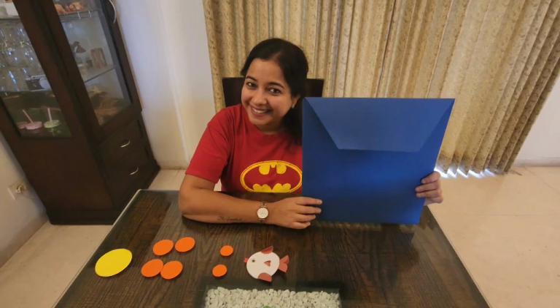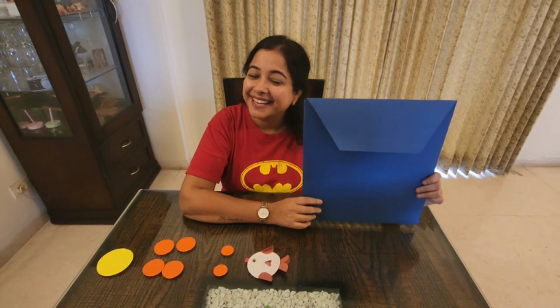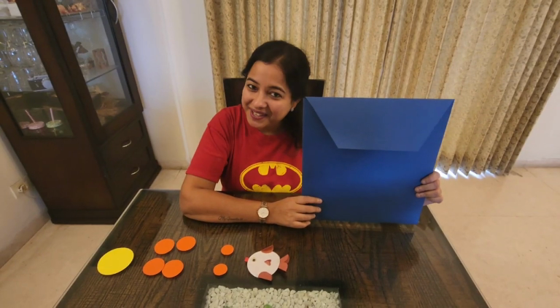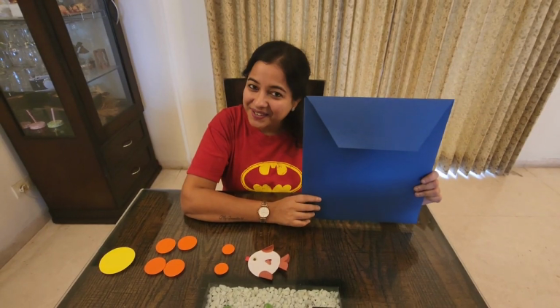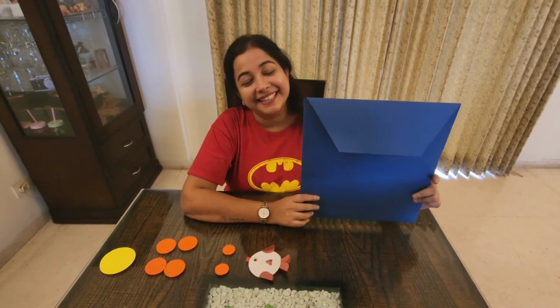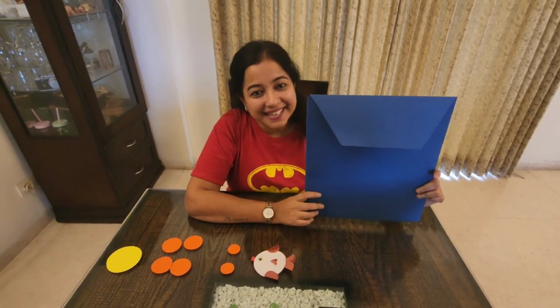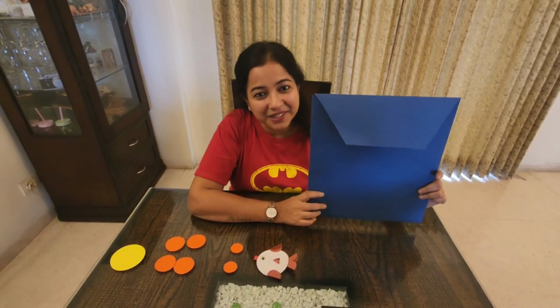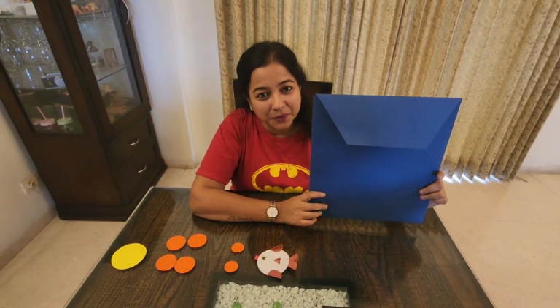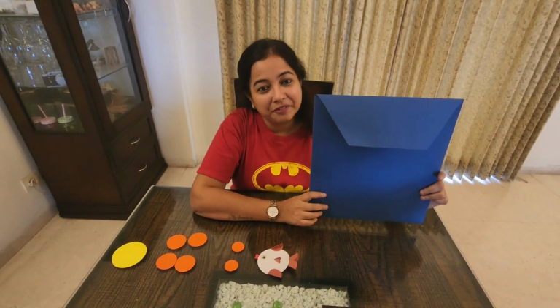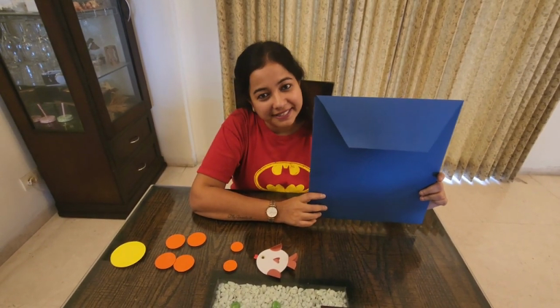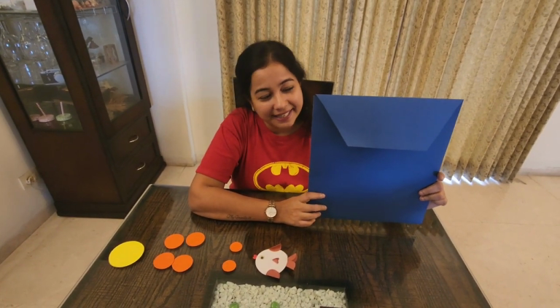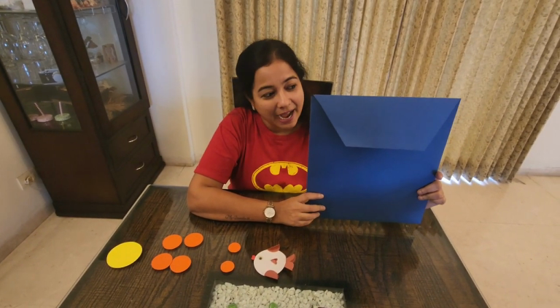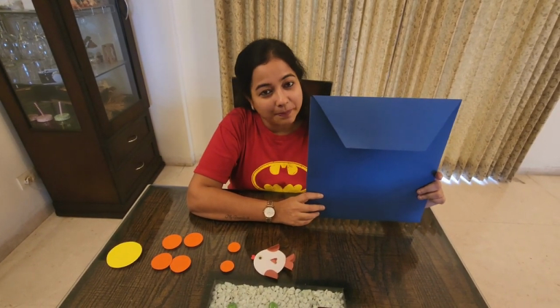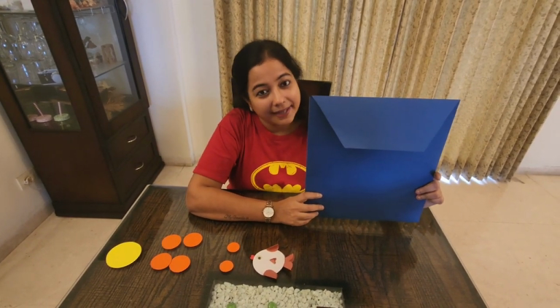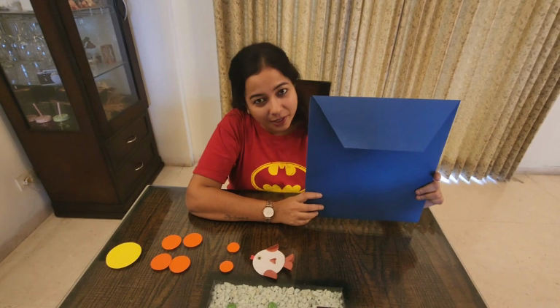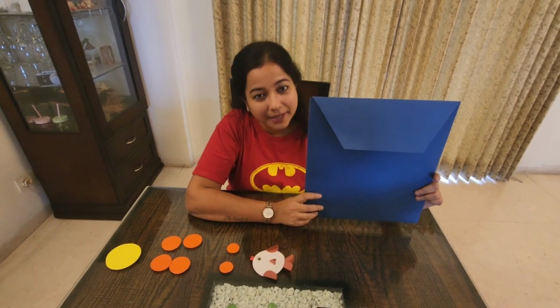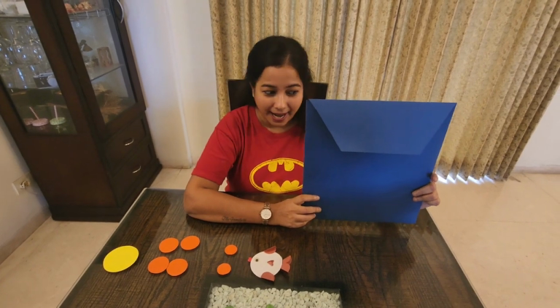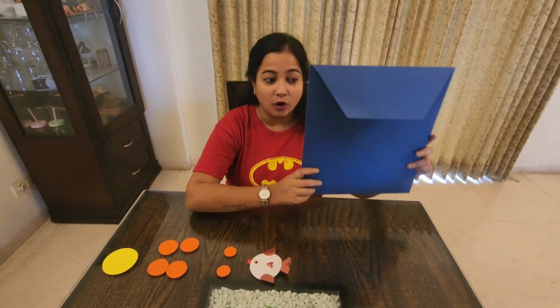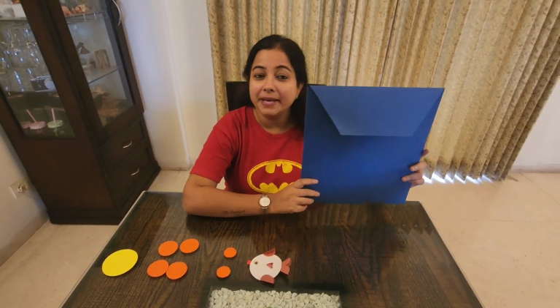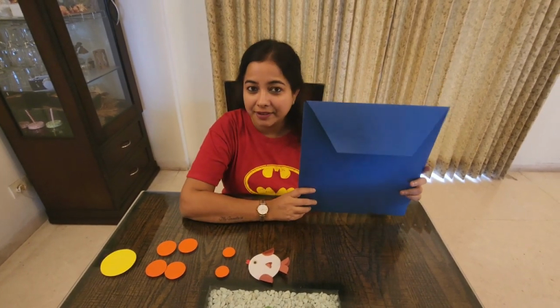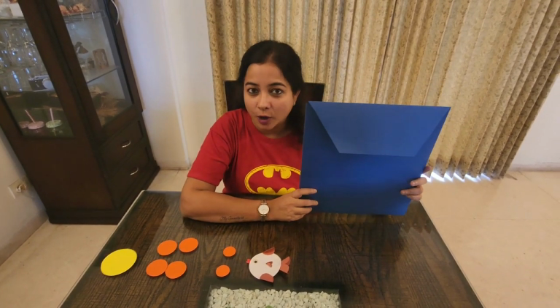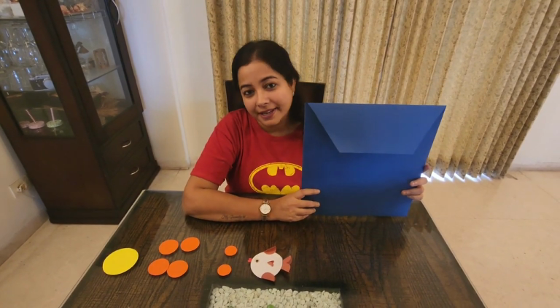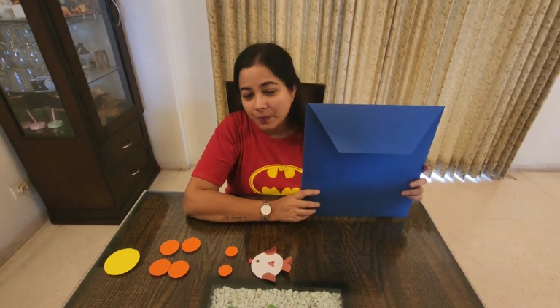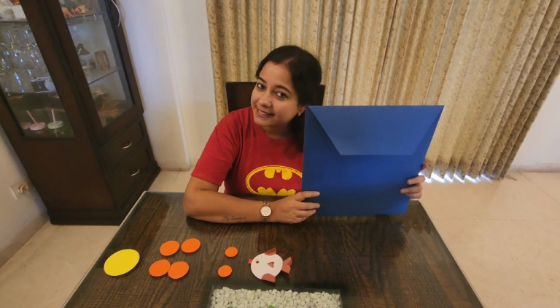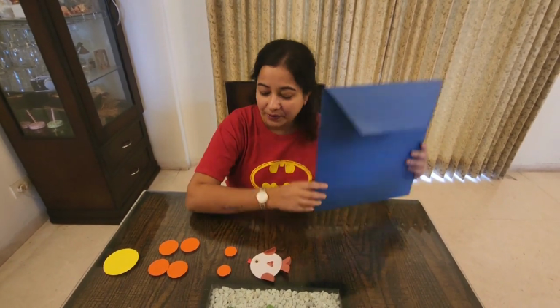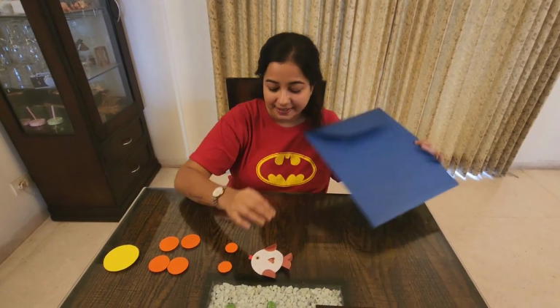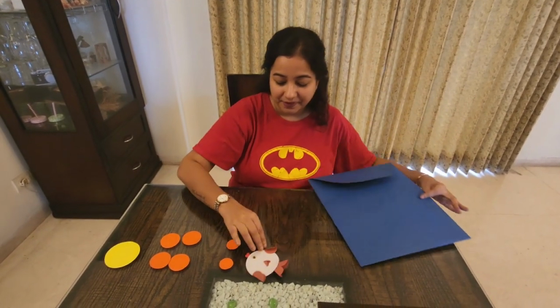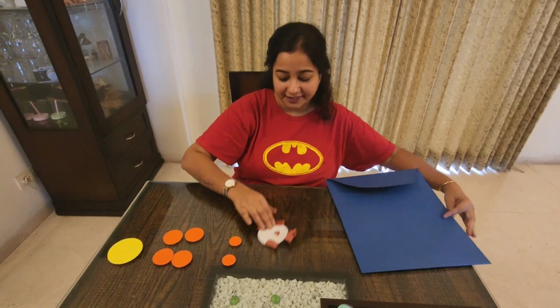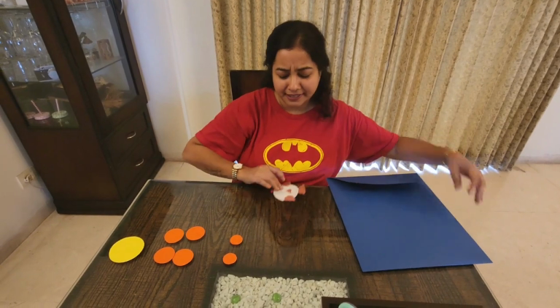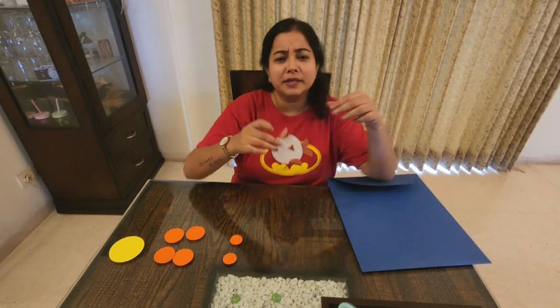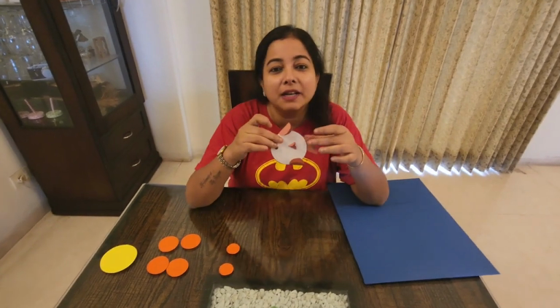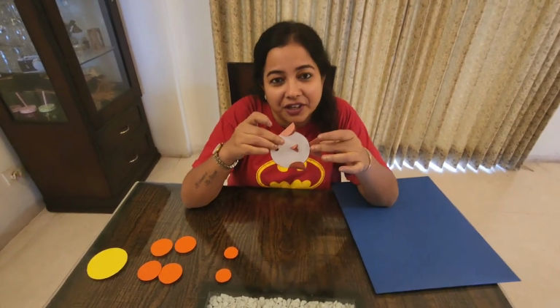Hi all! In the last video we have seen how to make the envelope. I have already made the envelope. Now let's decorate with this cute little fish.